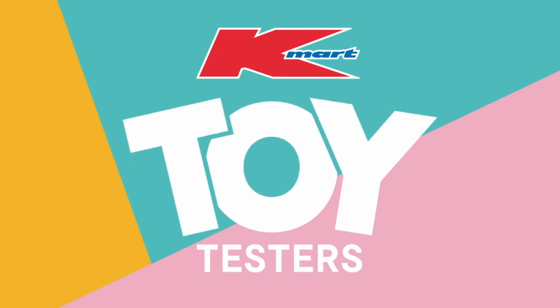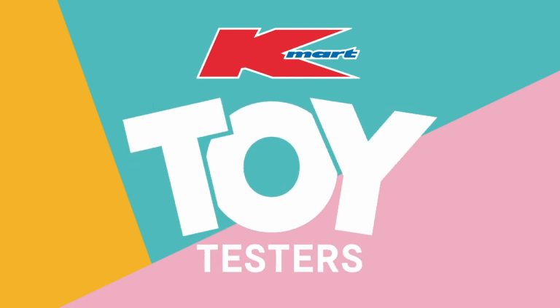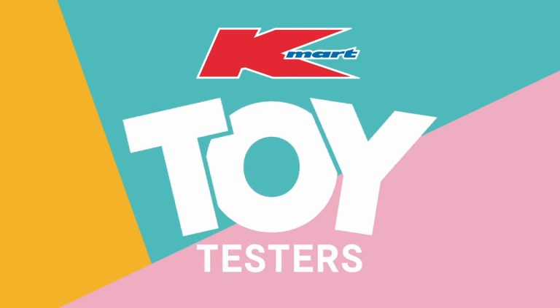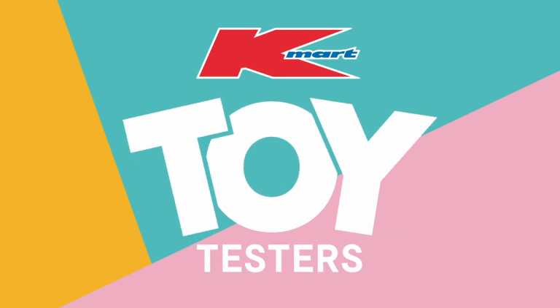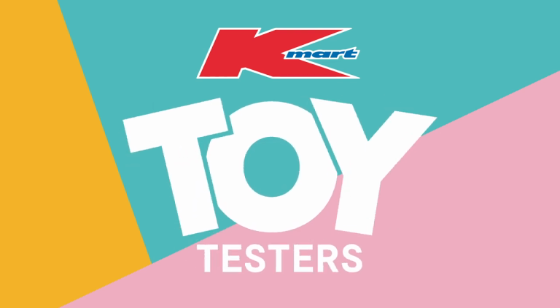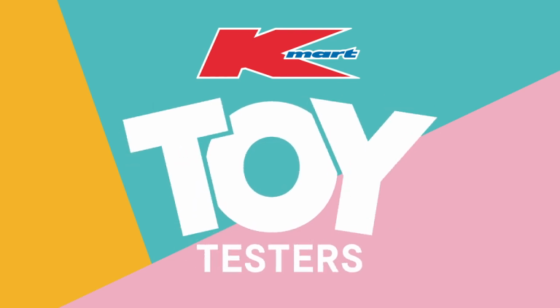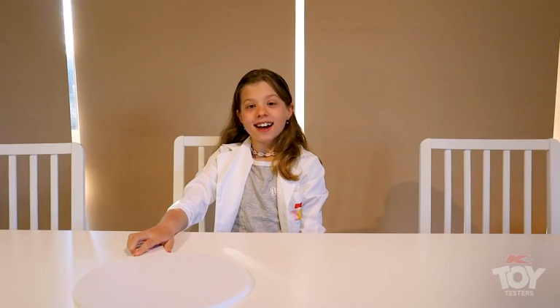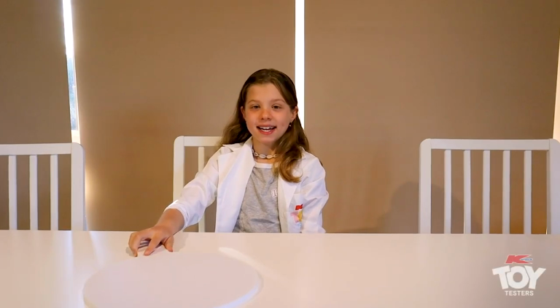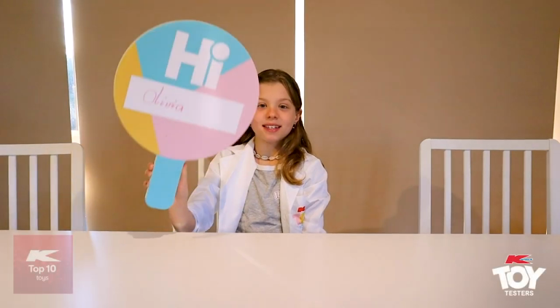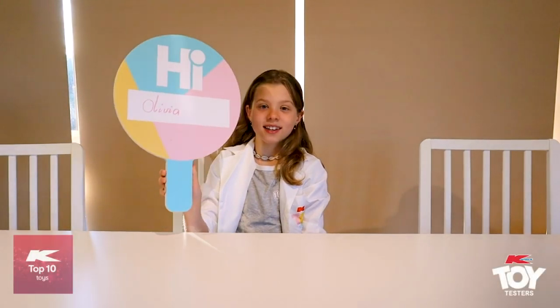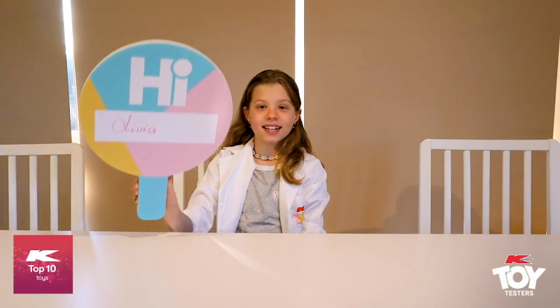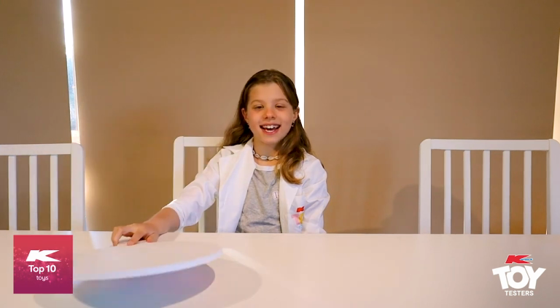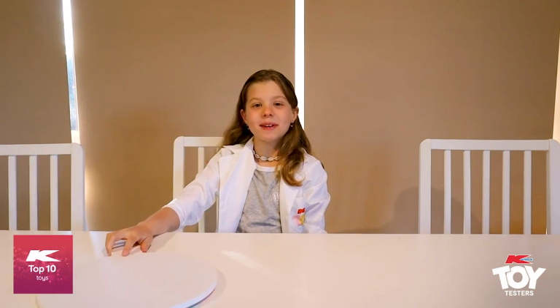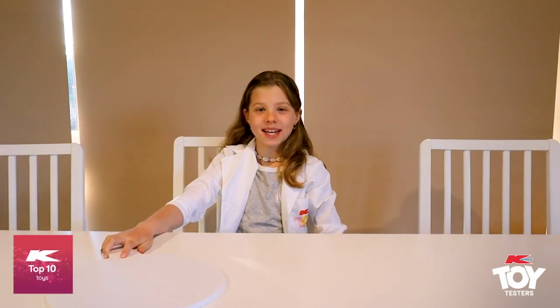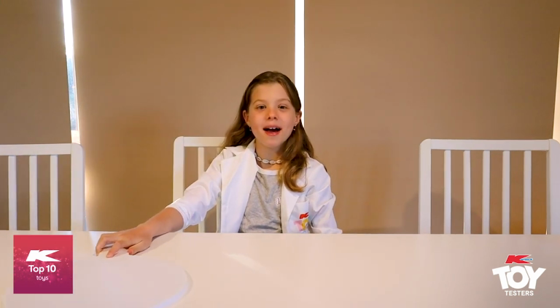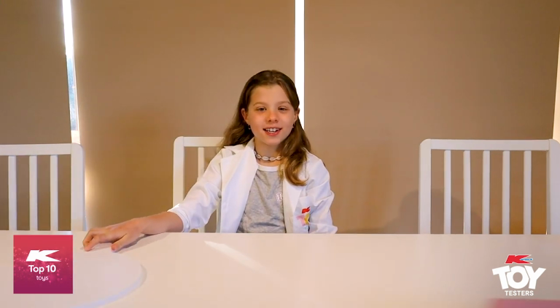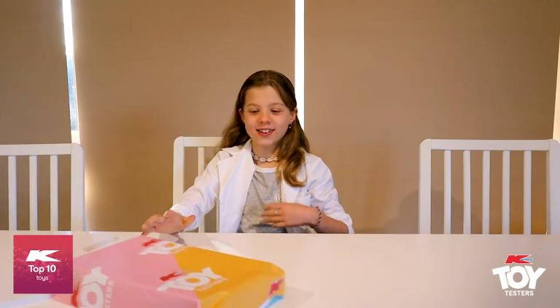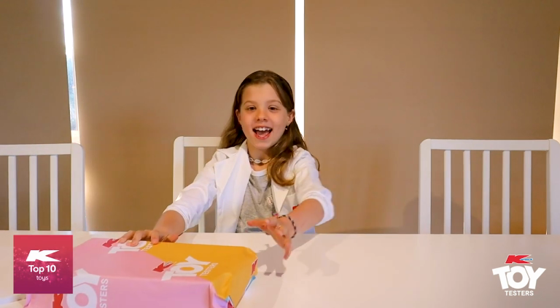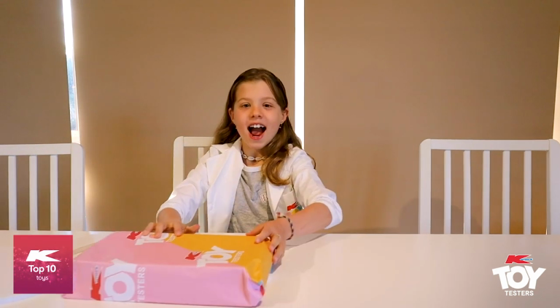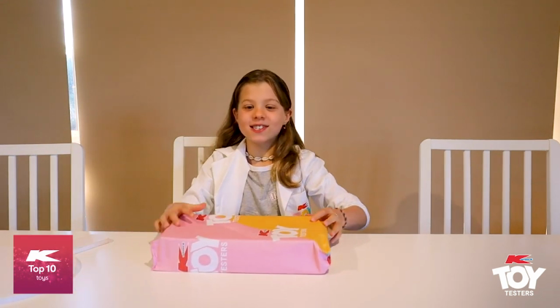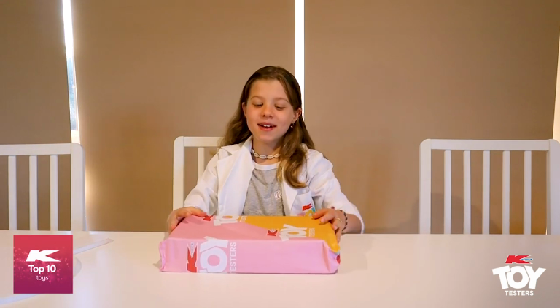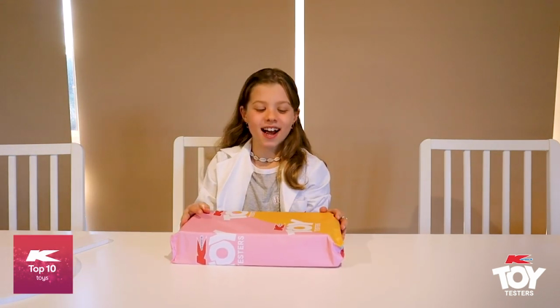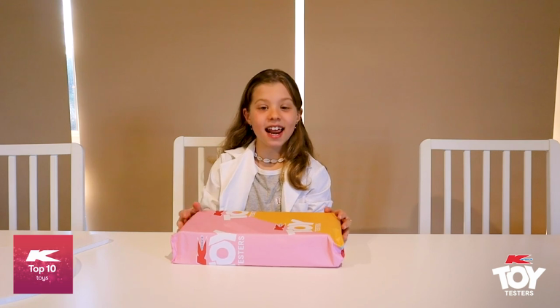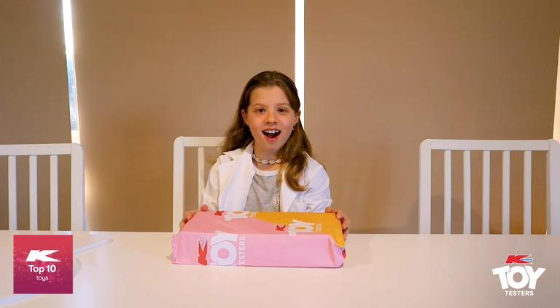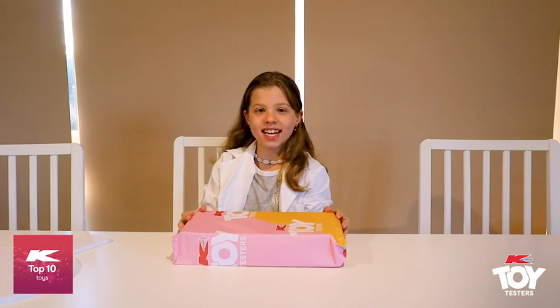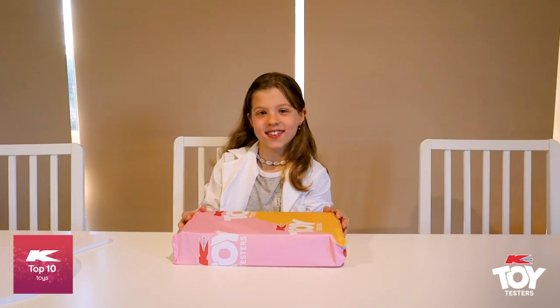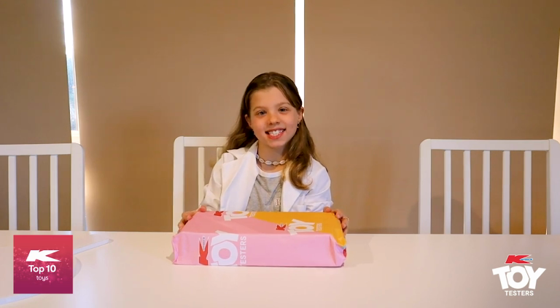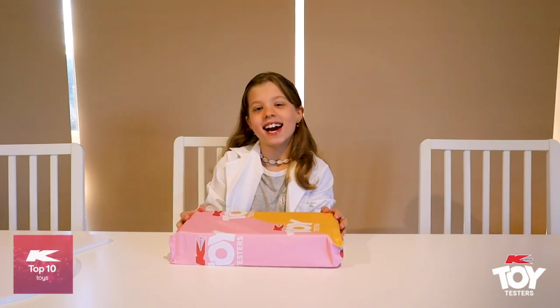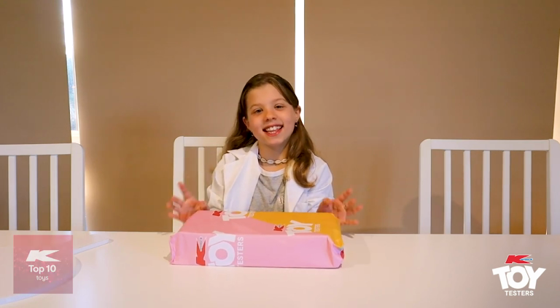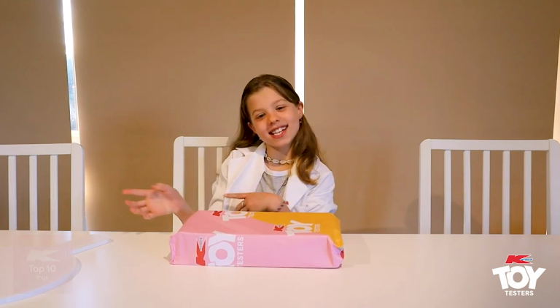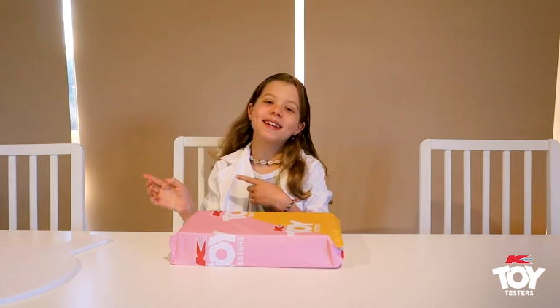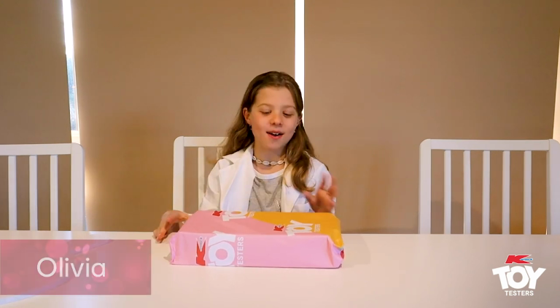Kmart Toy Testers. Hi guys, my name is Olivia and today I'll be opening up a new toy. I'm super excited and I can't wait to see what's inside. So let's open it up.